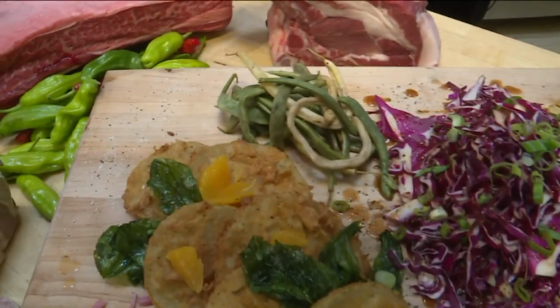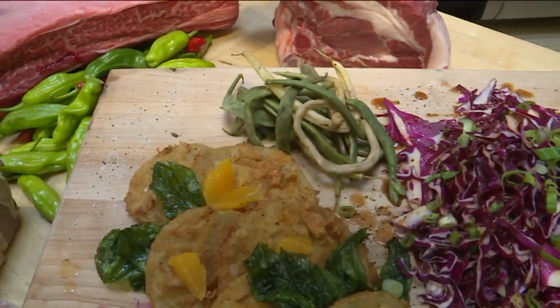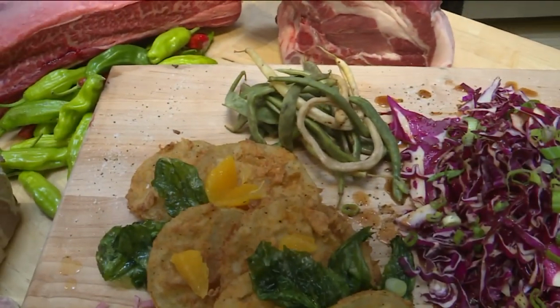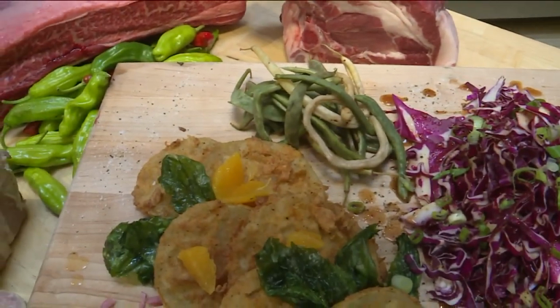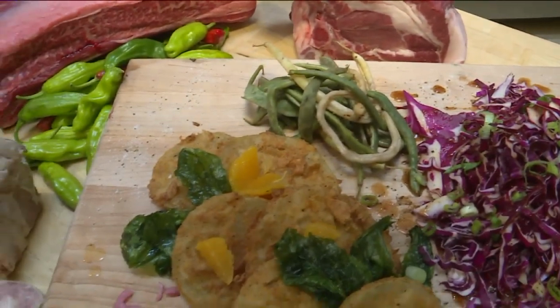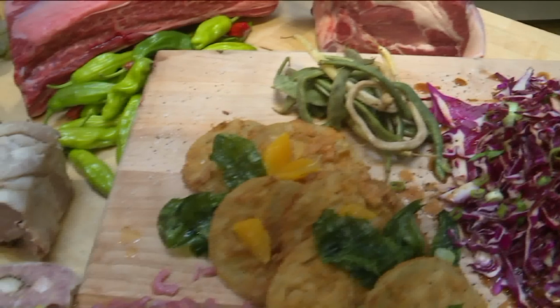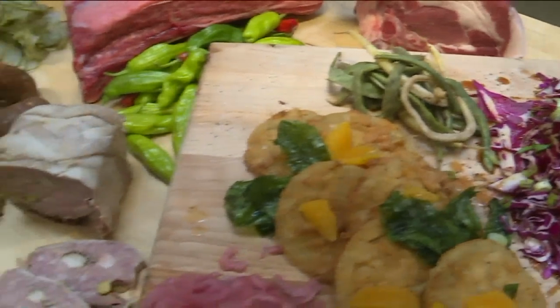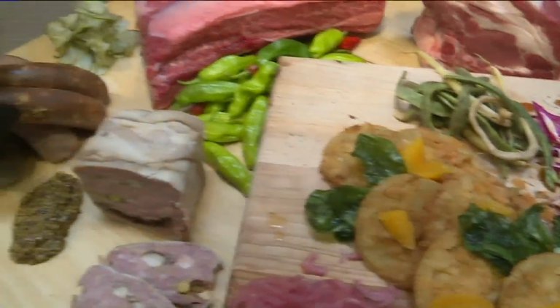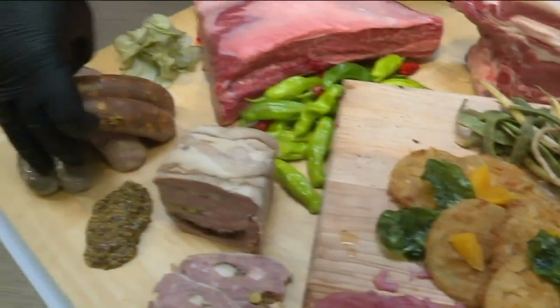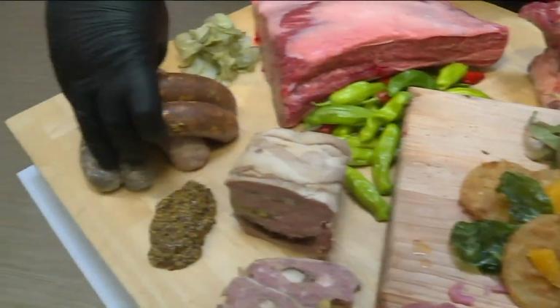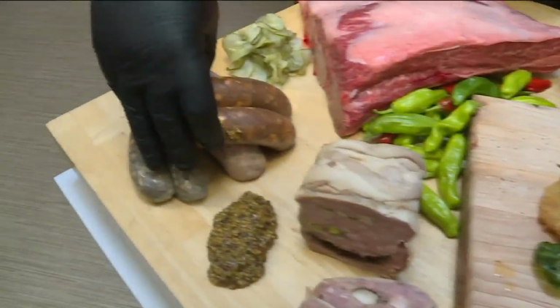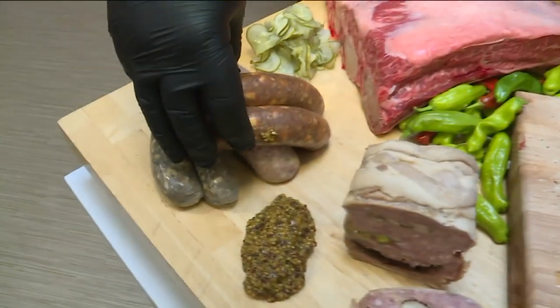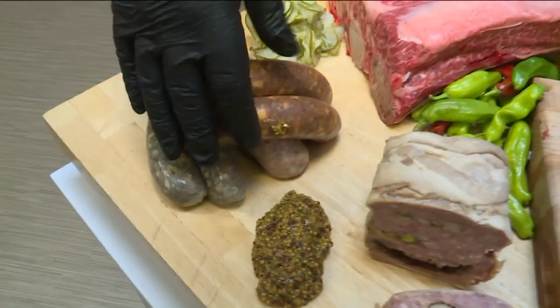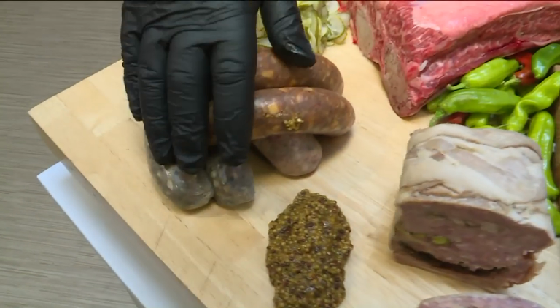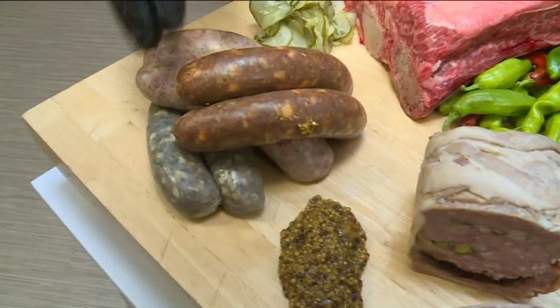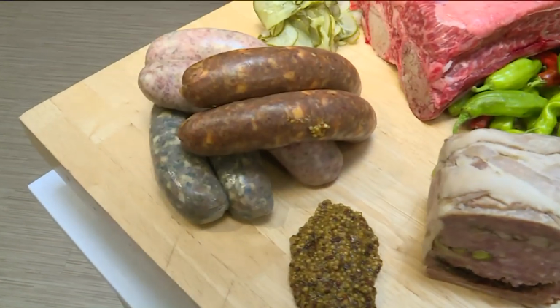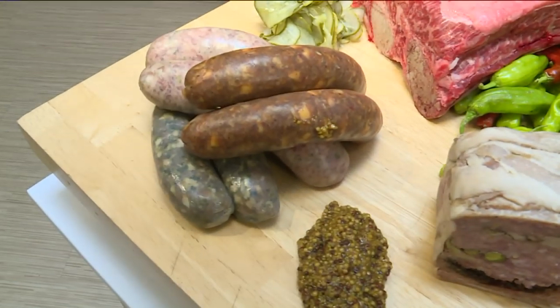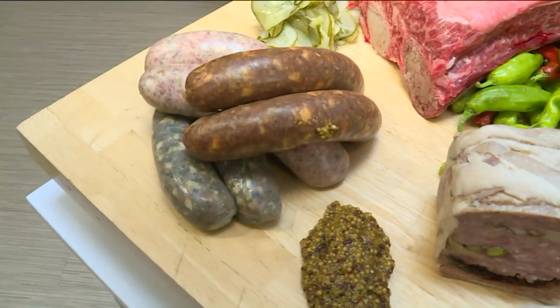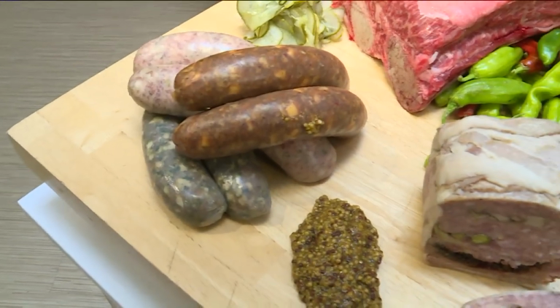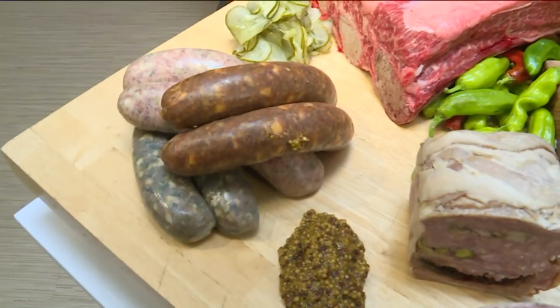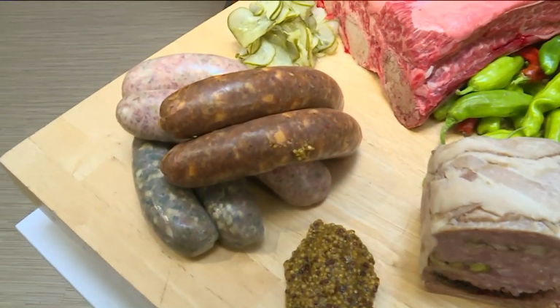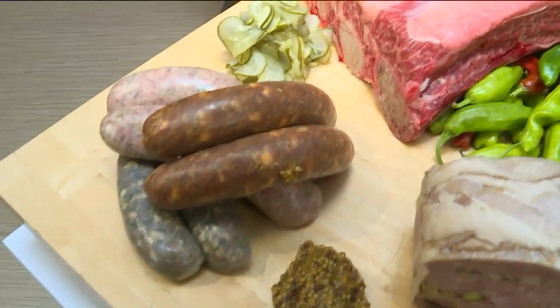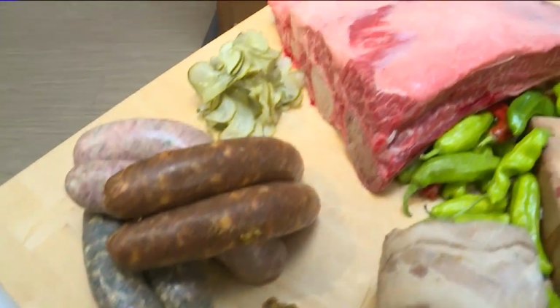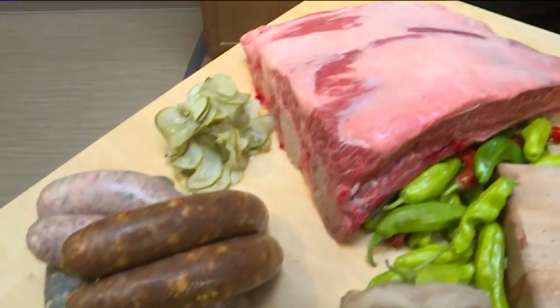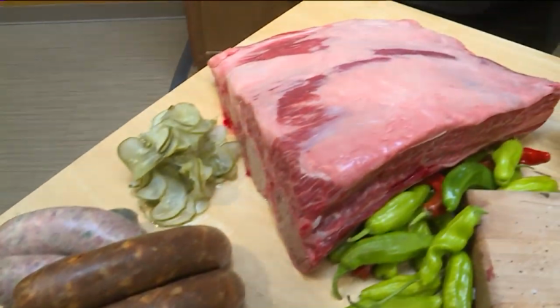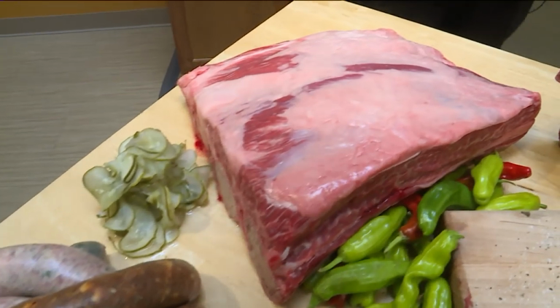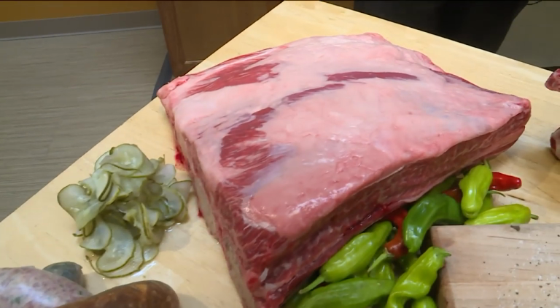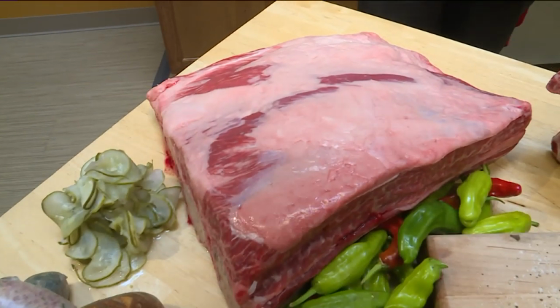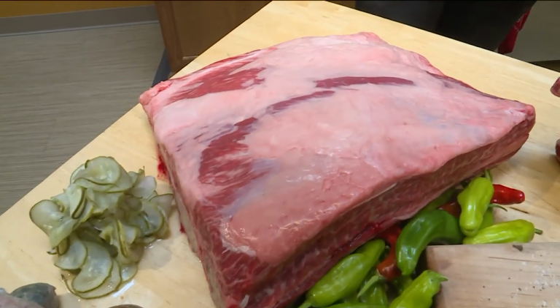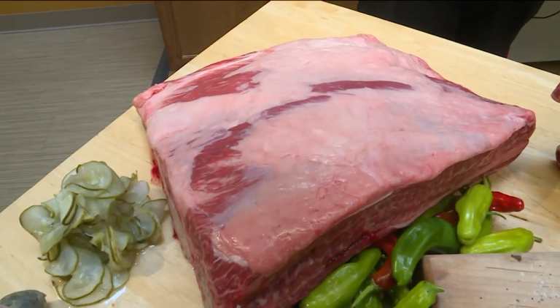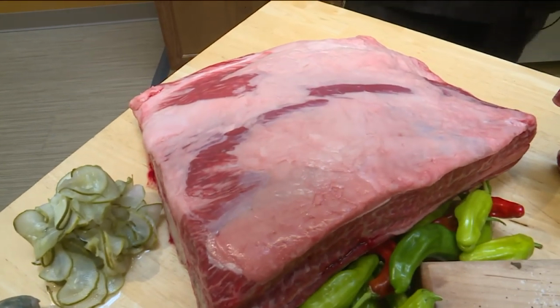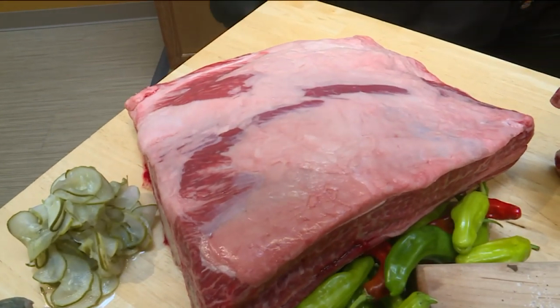And of course we do our own charcuterie, pates, and things of that nature. Those are gorgeous. So we can actually get those at Beast Butcher and Block.